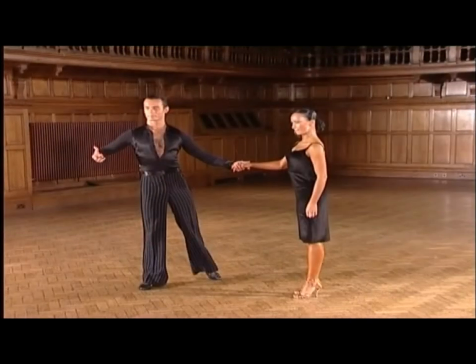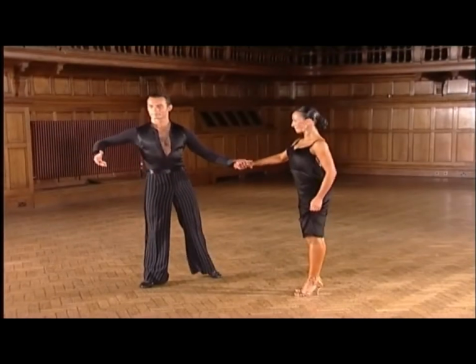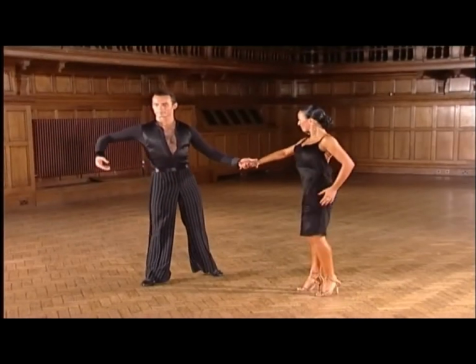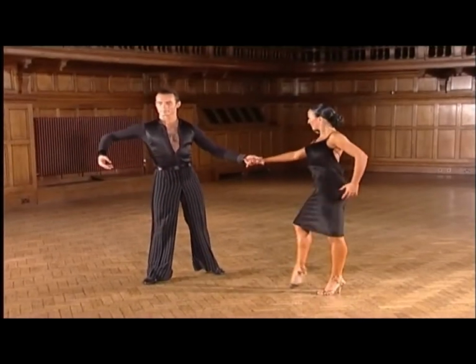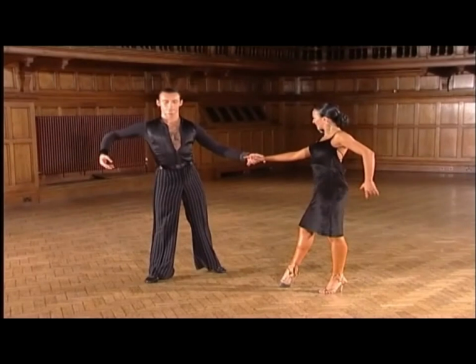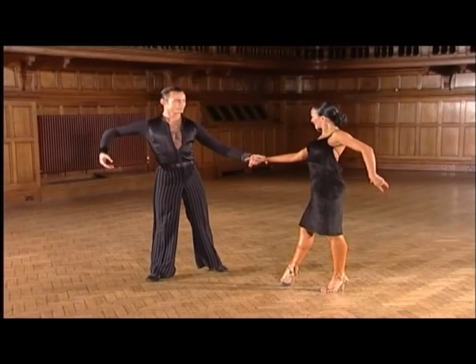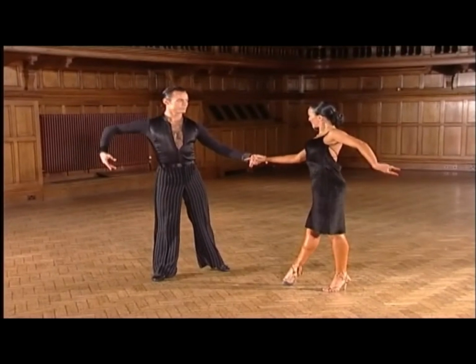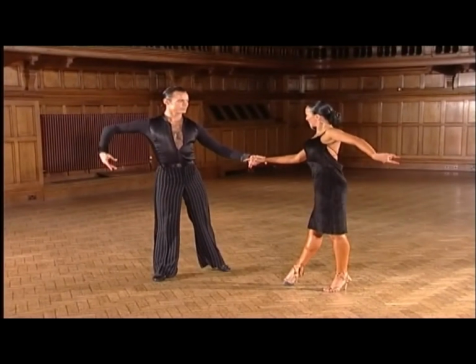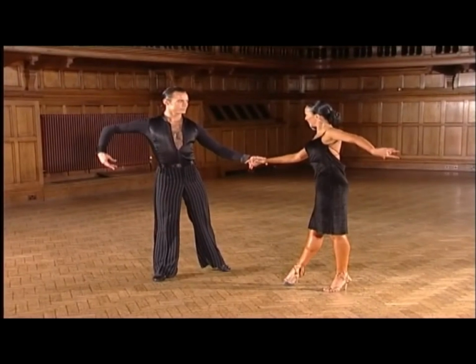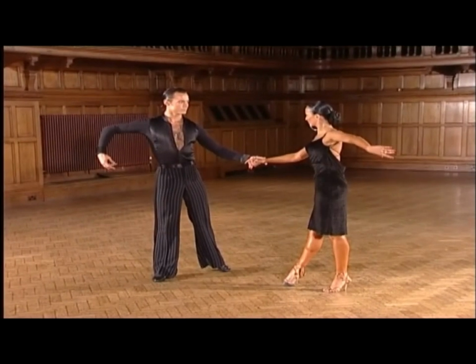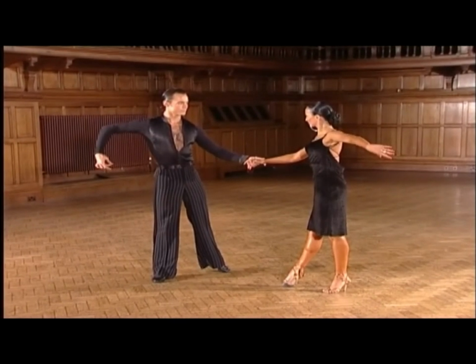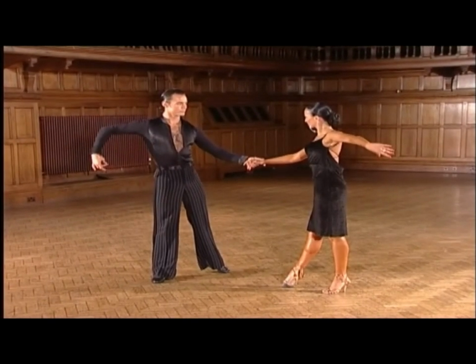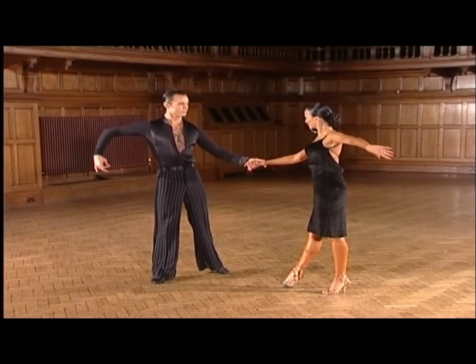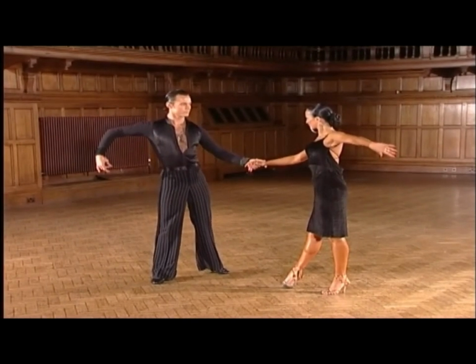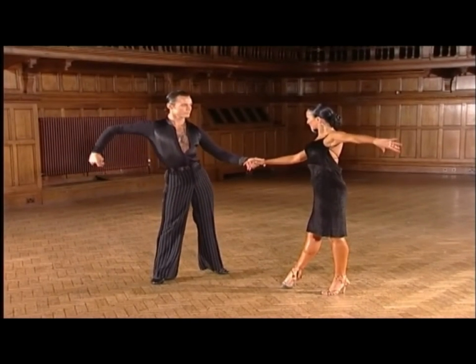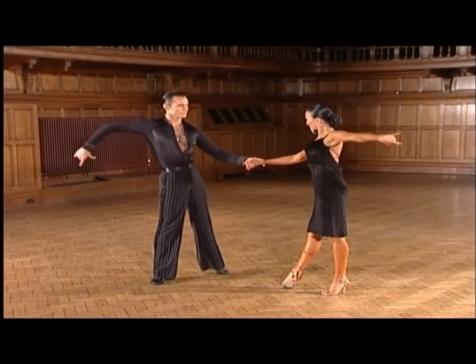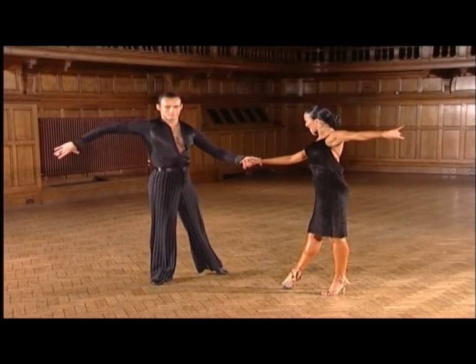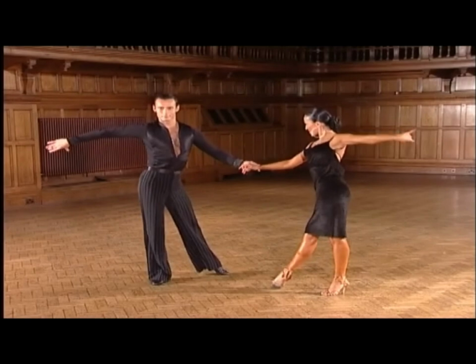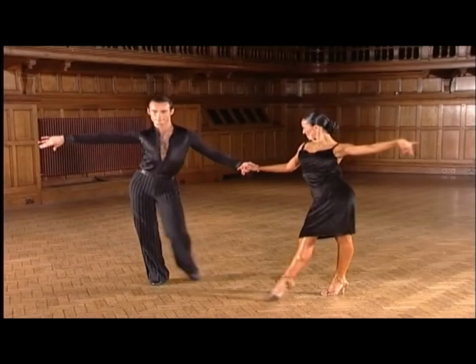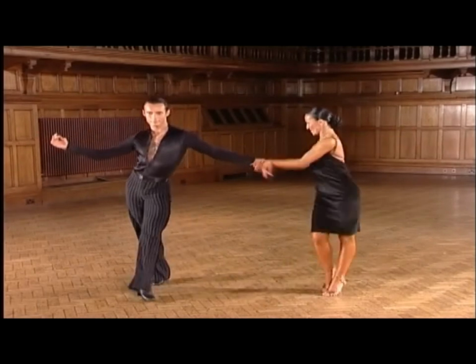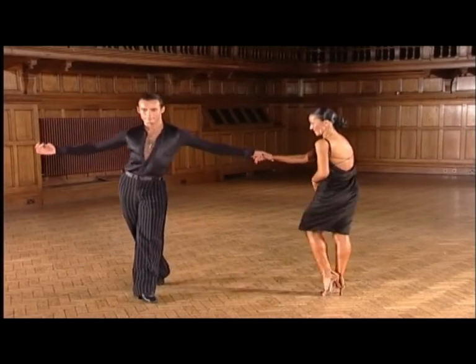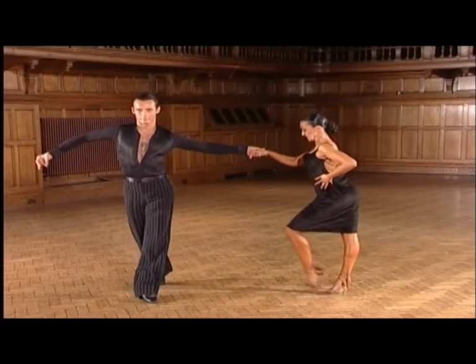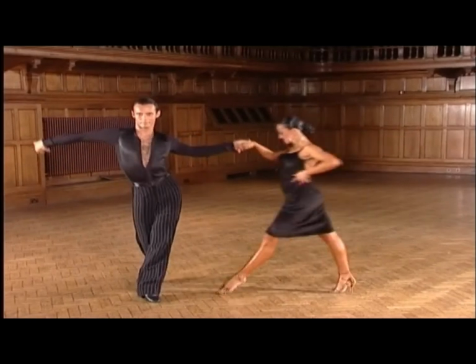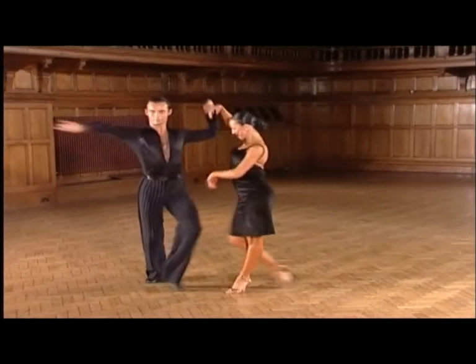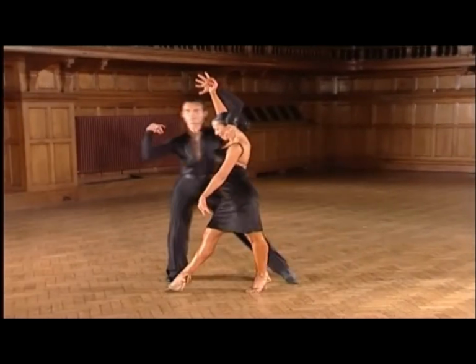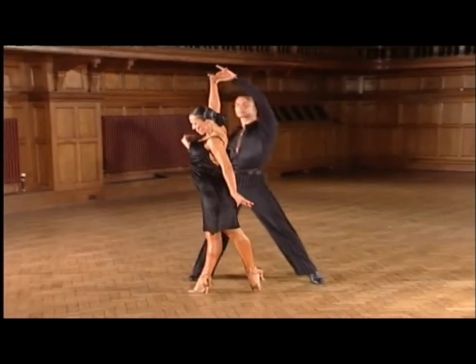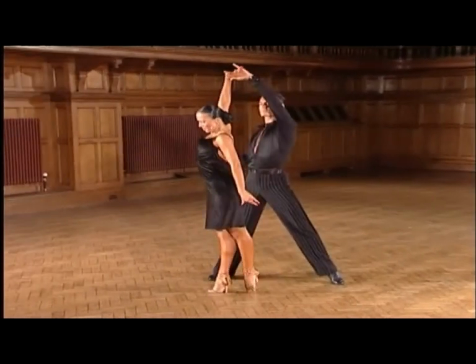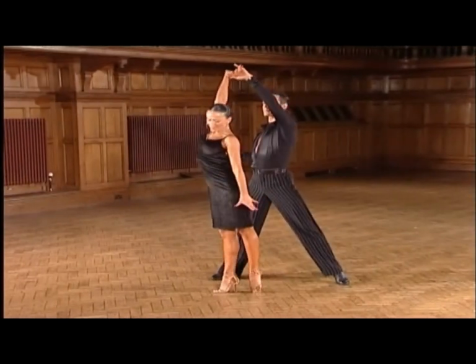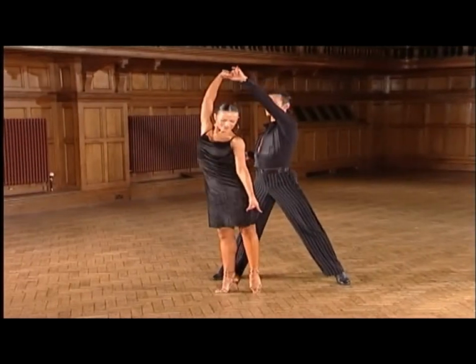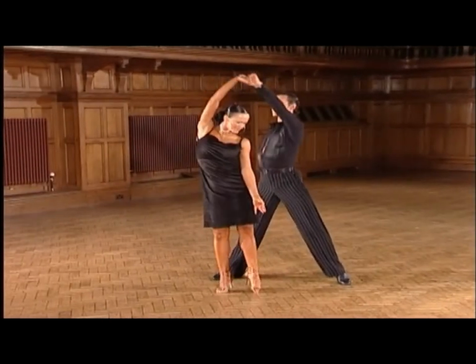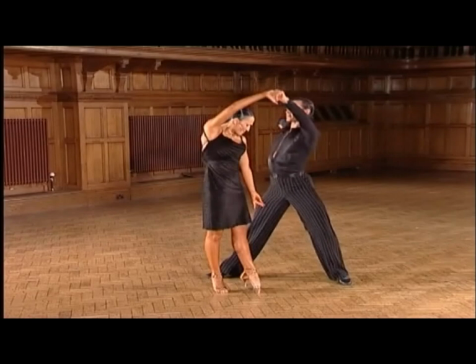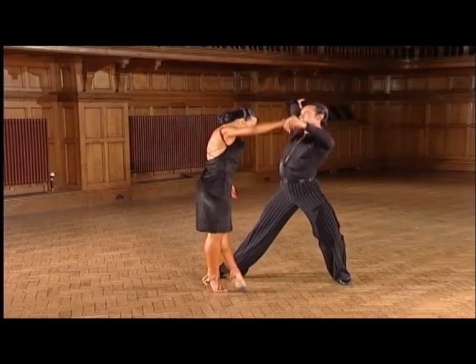Now, breaking the group down, we commence with the slow curl, and counts 2, 3, 4, 1, 2, 3.